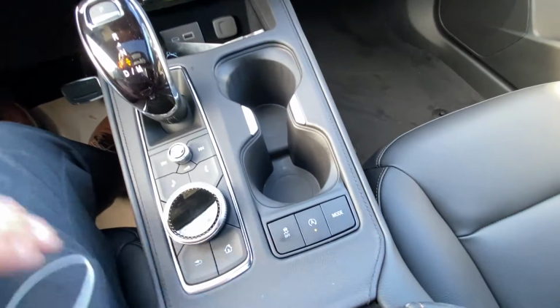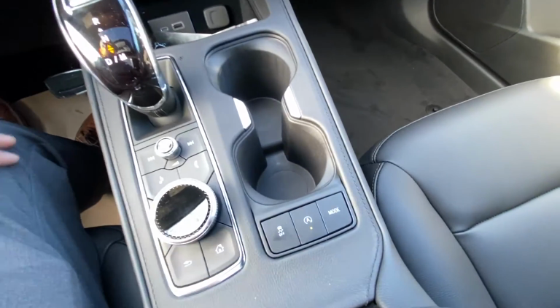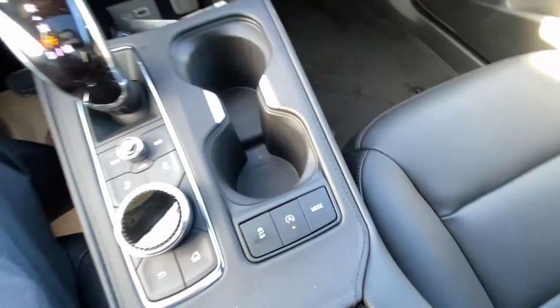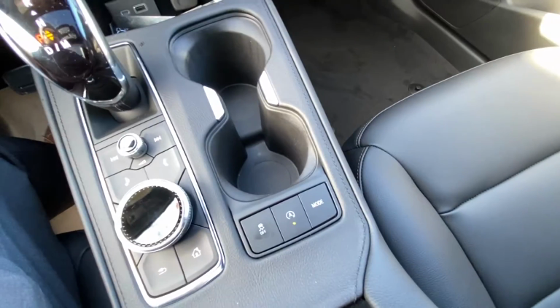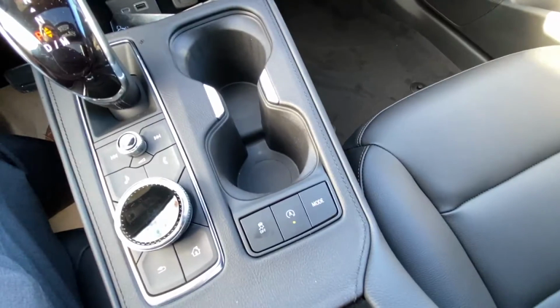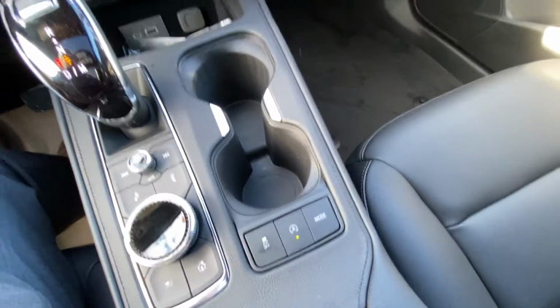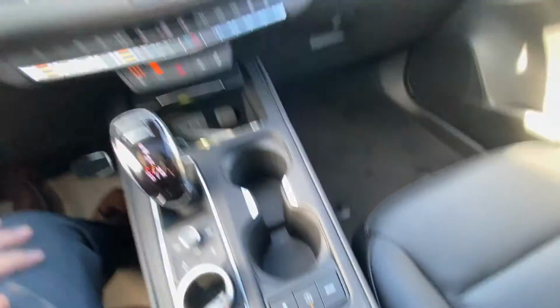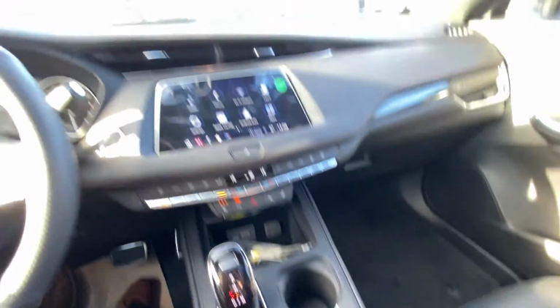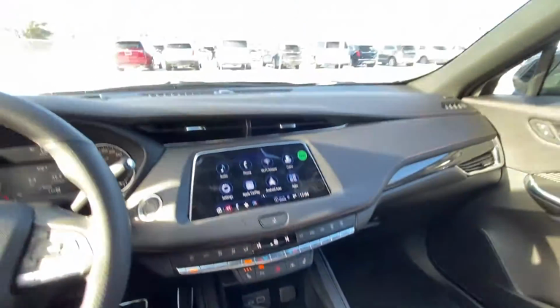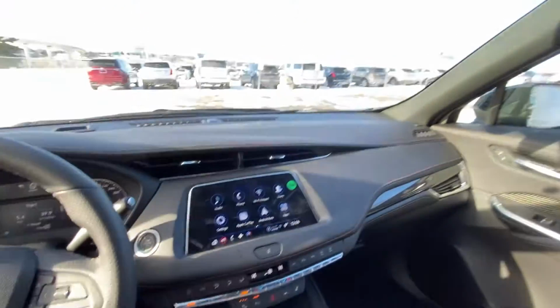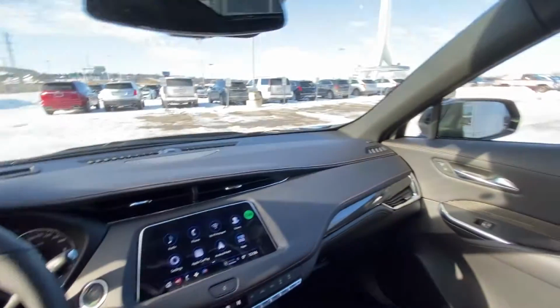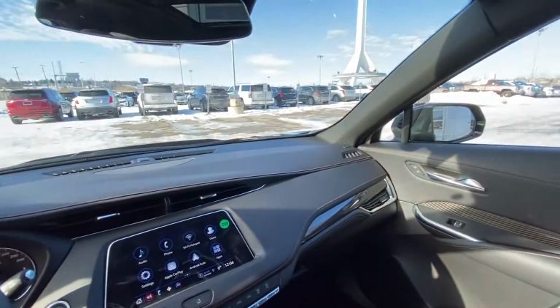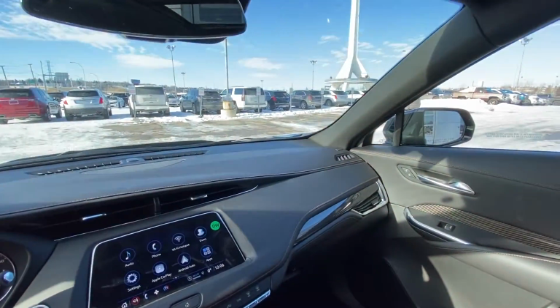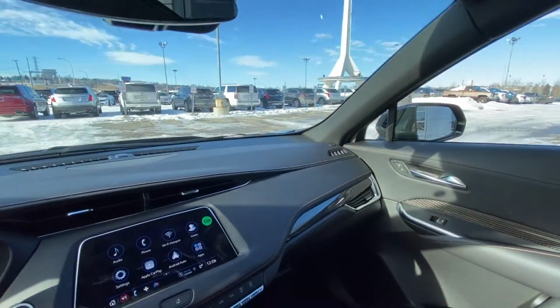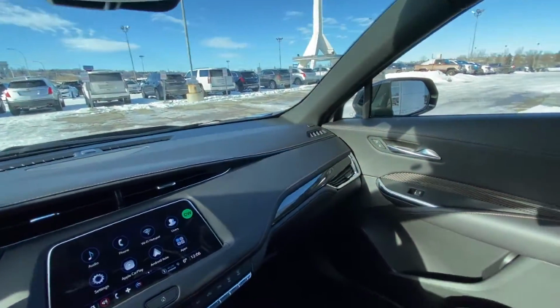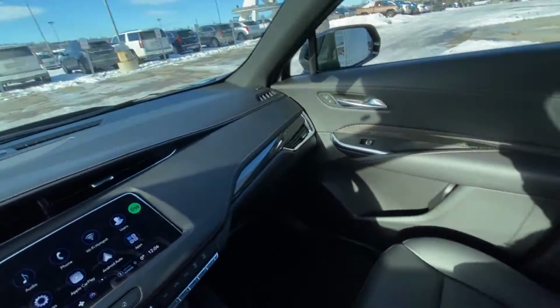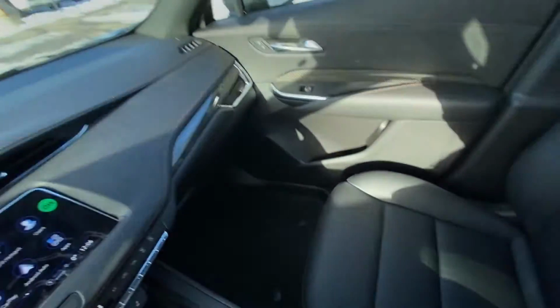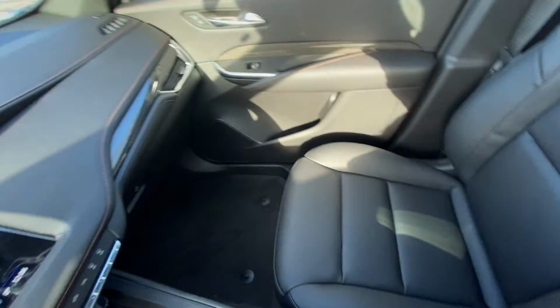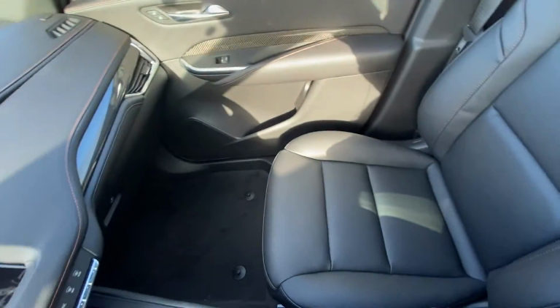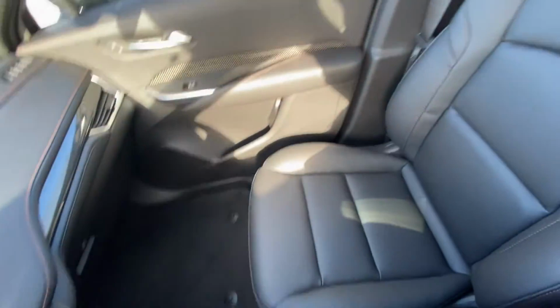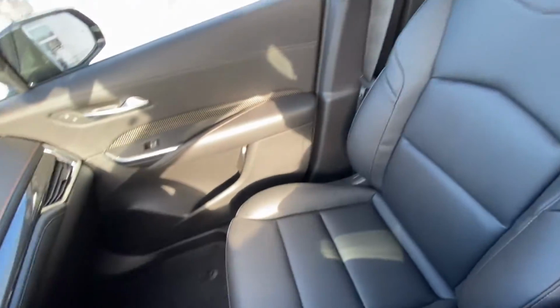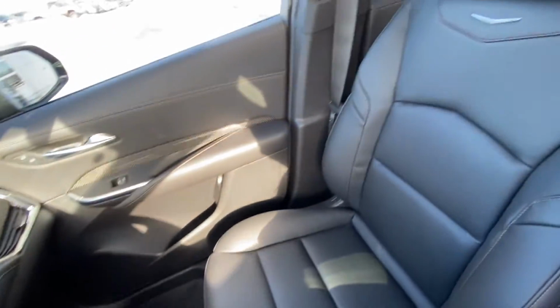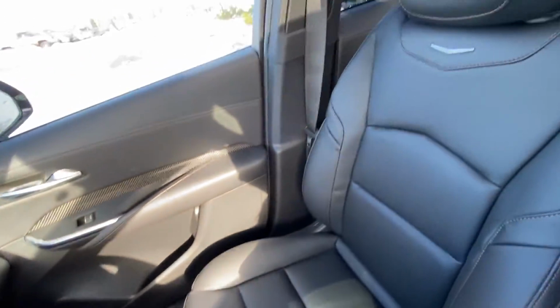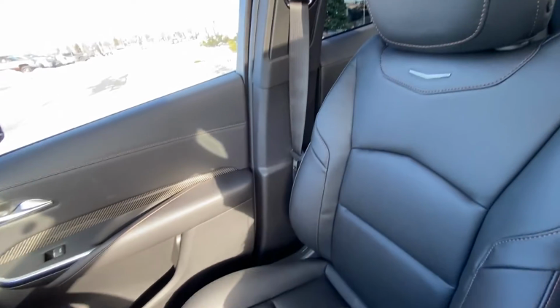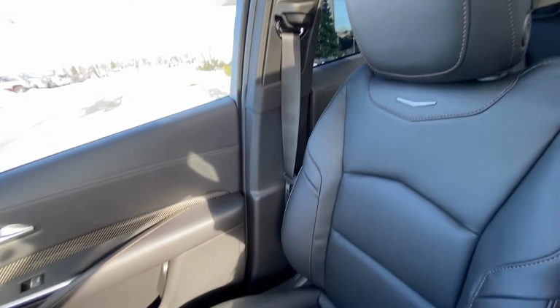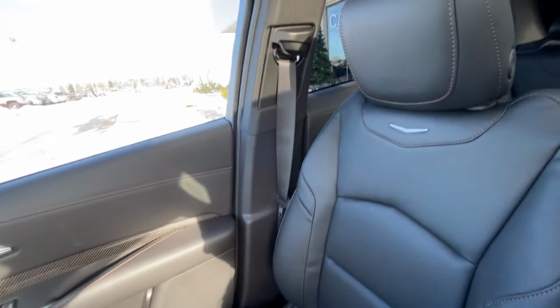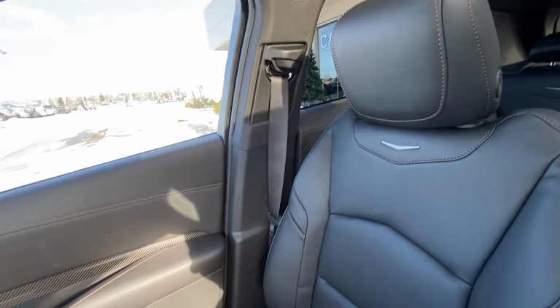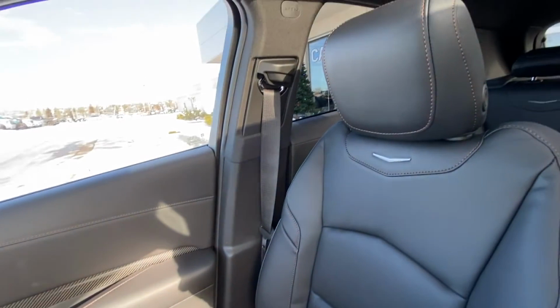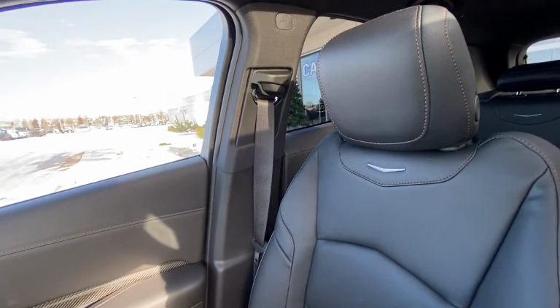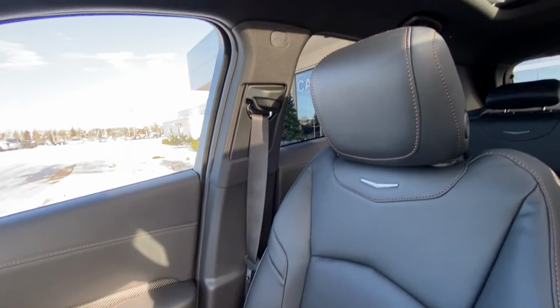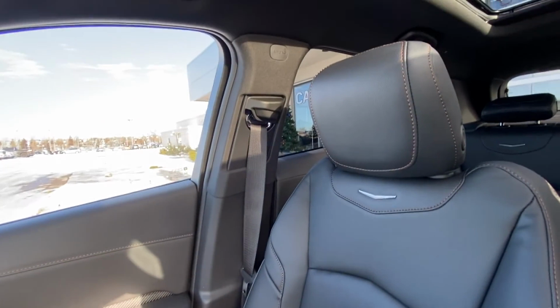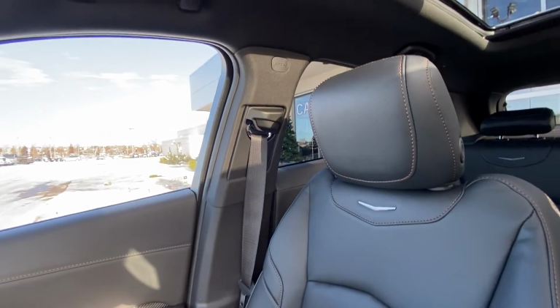Traction control, auto stop-start, and drive mode selection are all present. The vehicle features an all-black interior, along with leather-heated front seating in the Cadillac XT4.